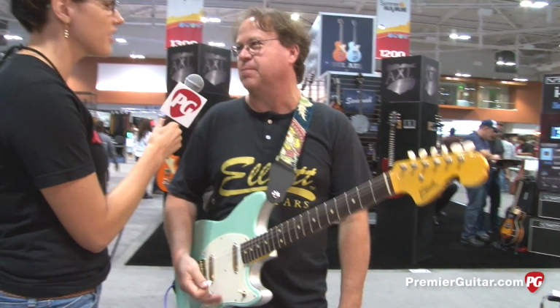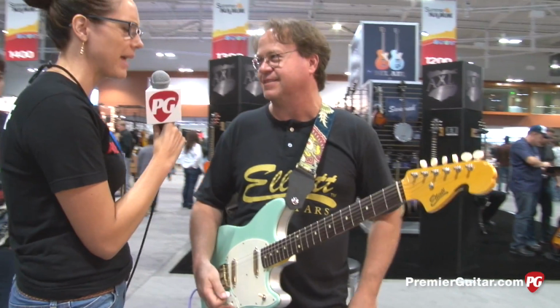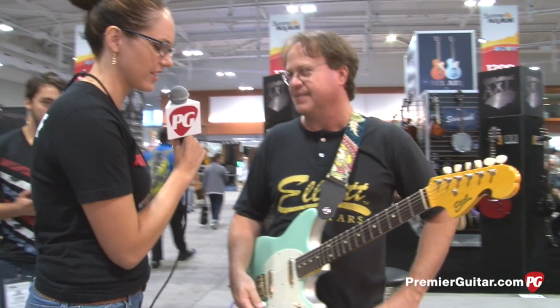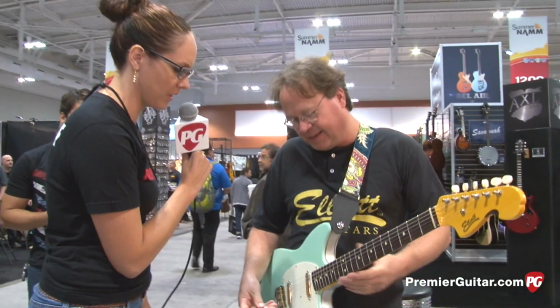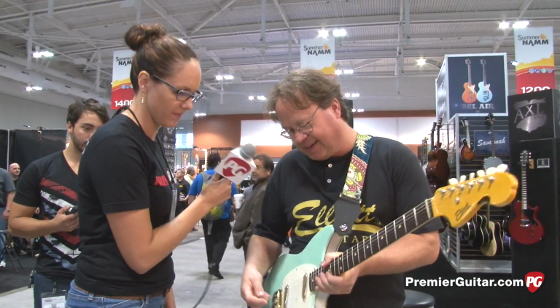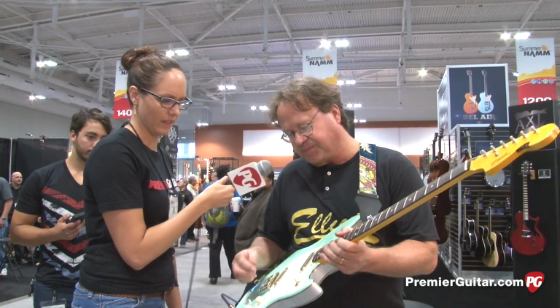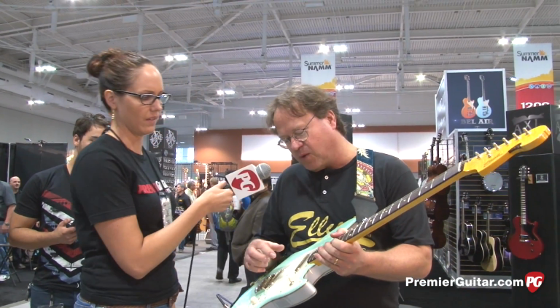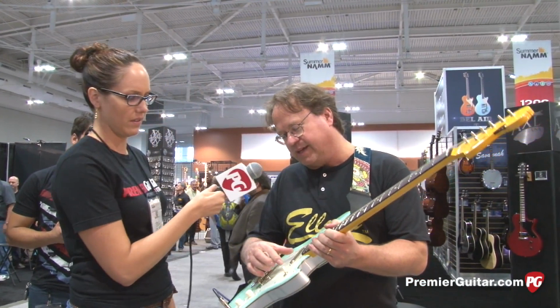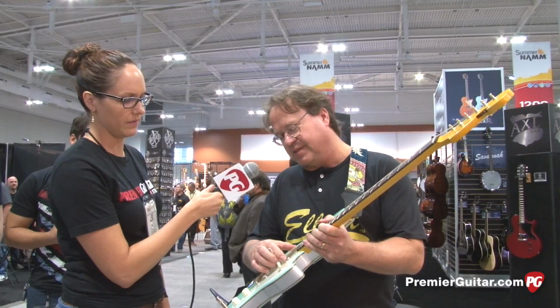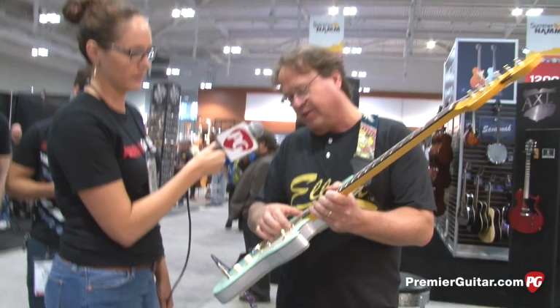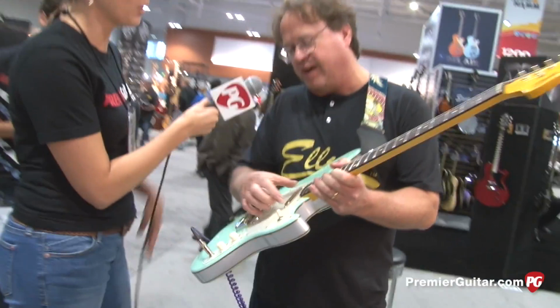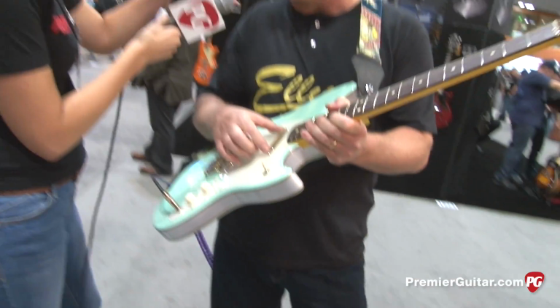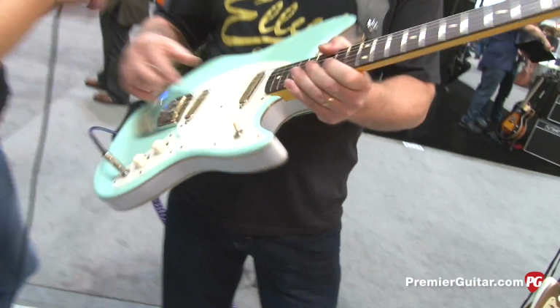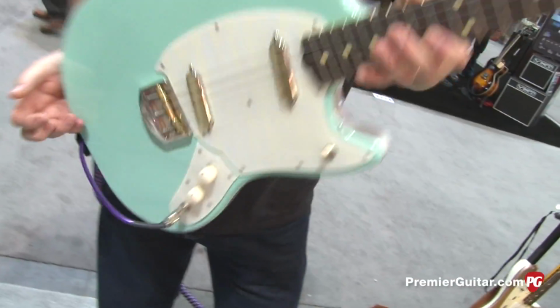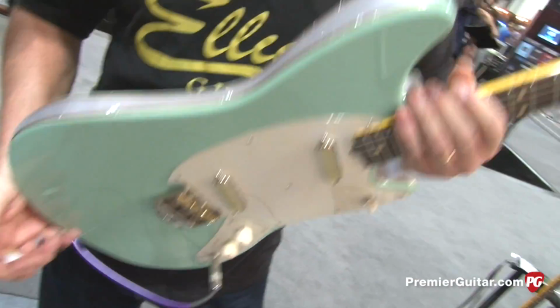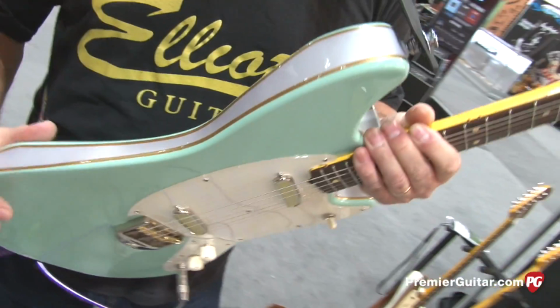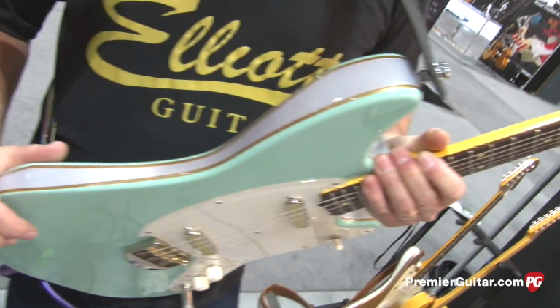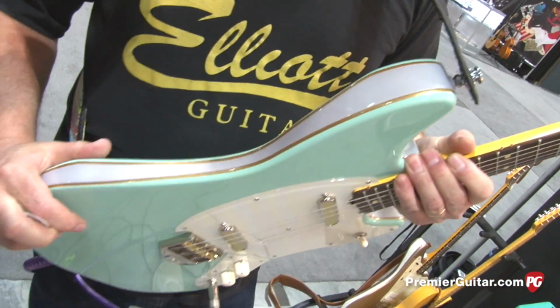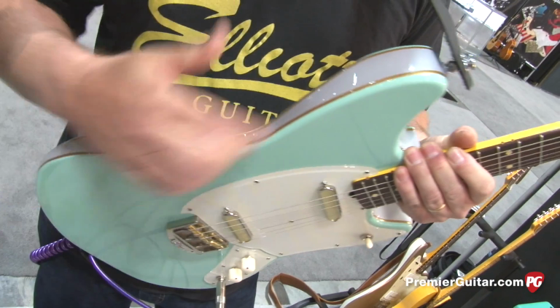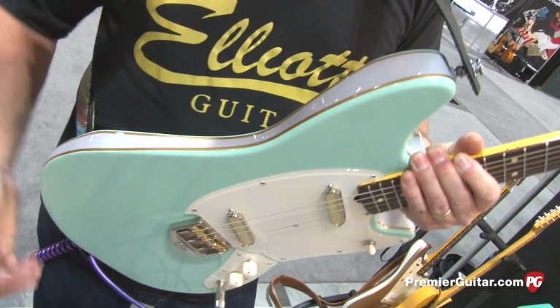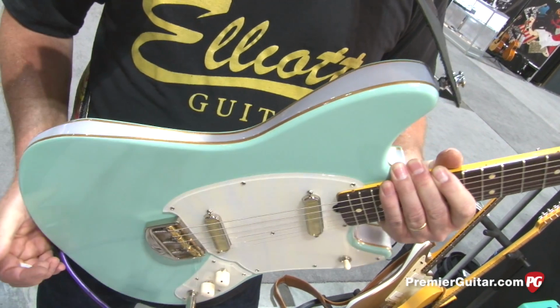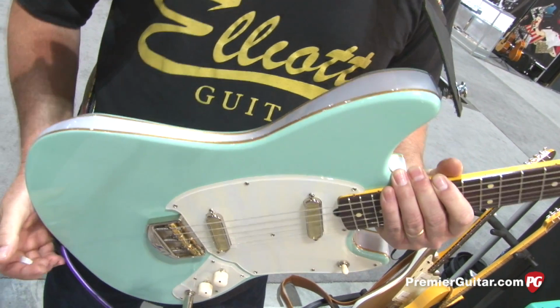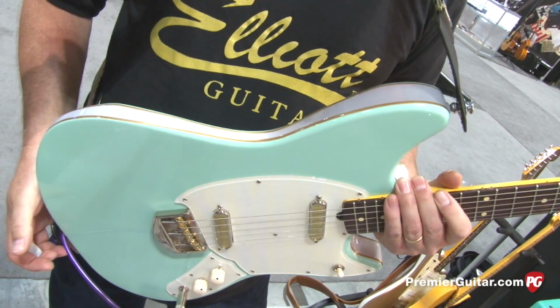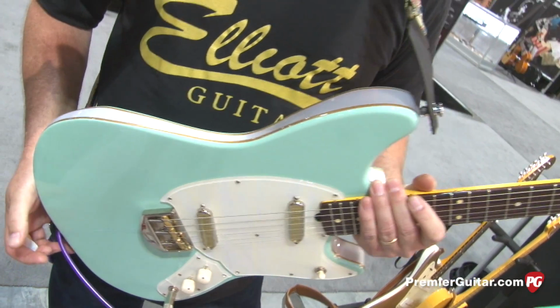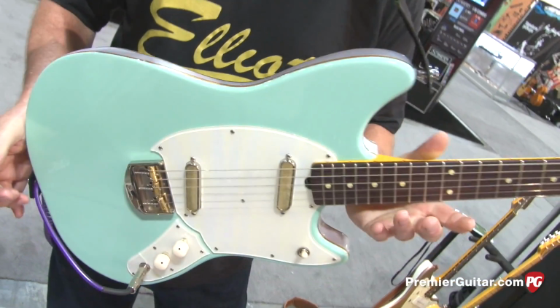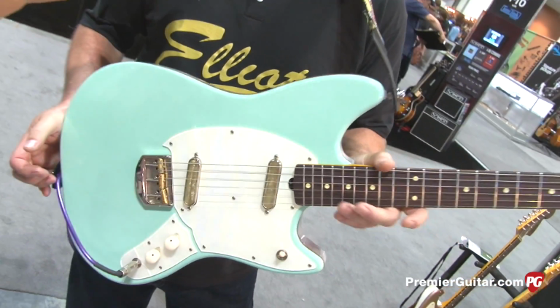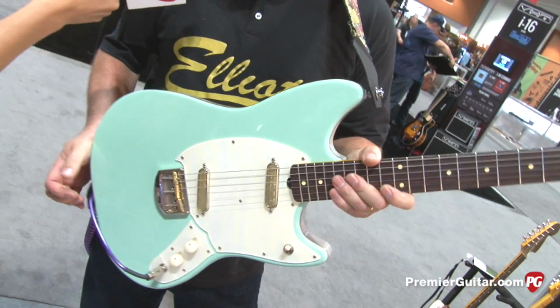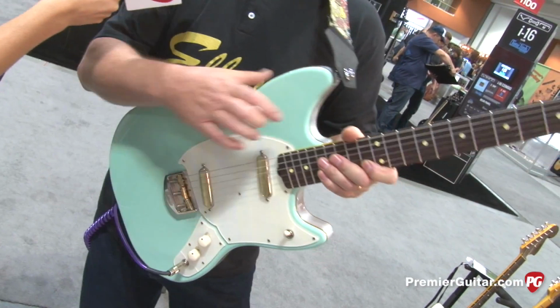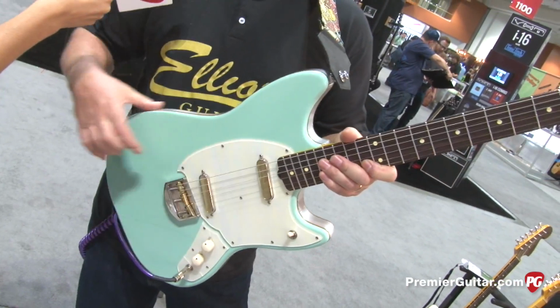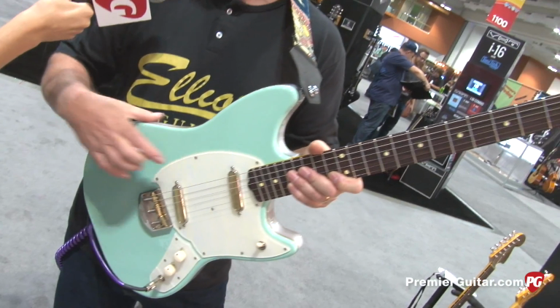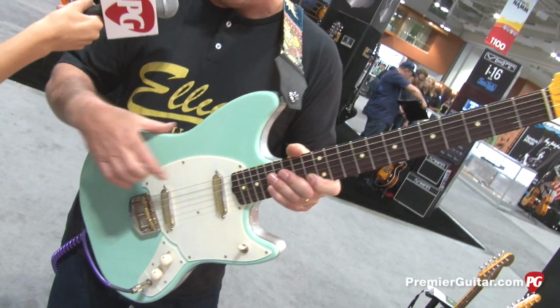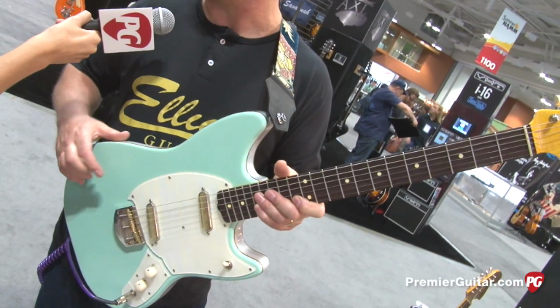It's just amazing. Tell us what it's made out of because it looks really unique. The body is alder, and this is just our paint scheme that we do. Peter Stroud actually helped me come up with this paint scheme.